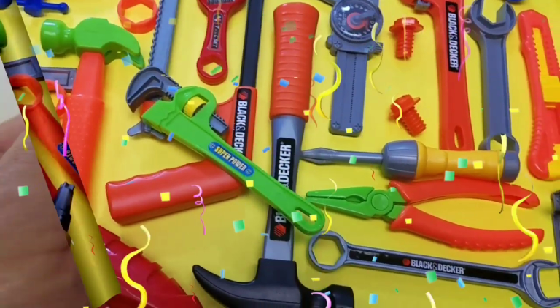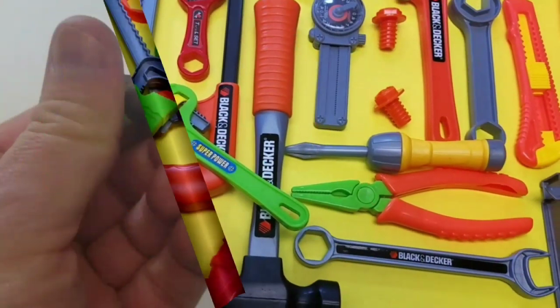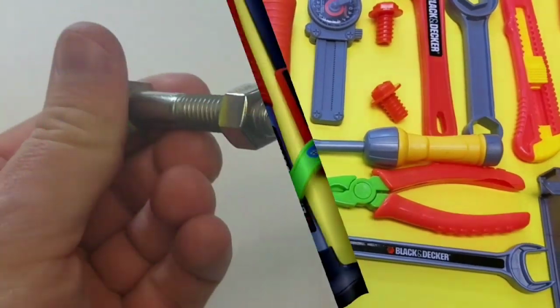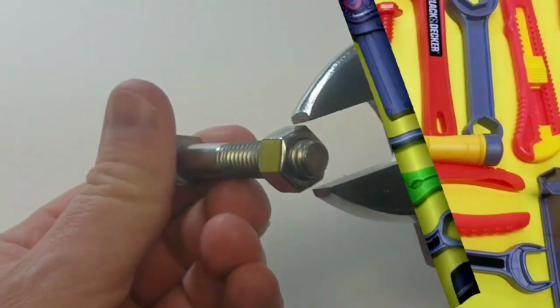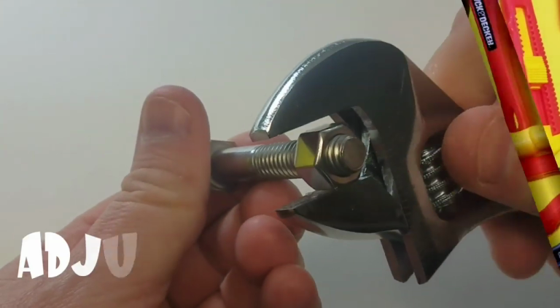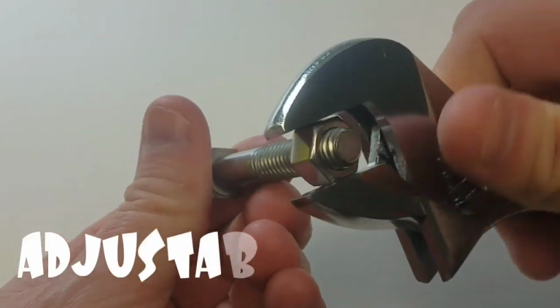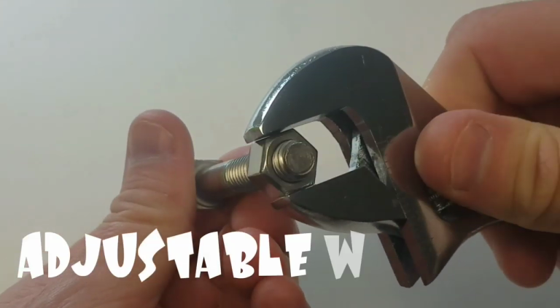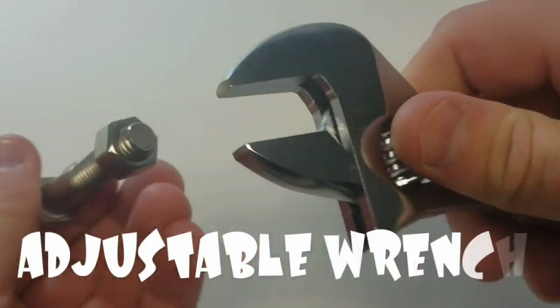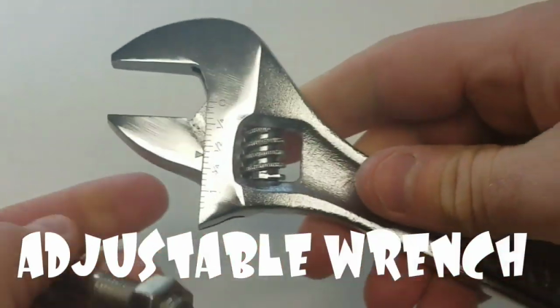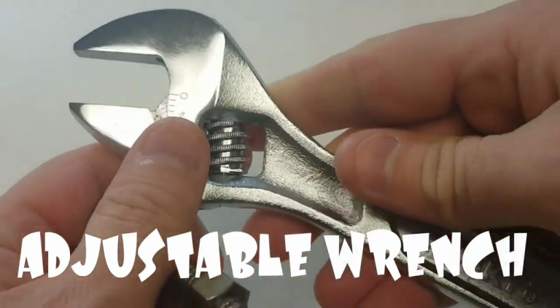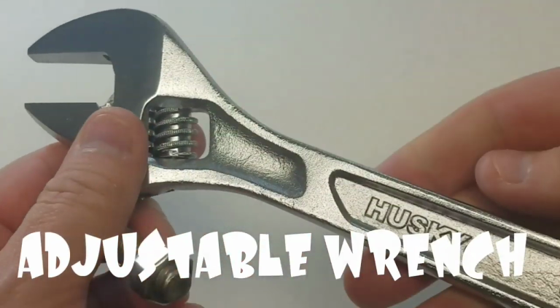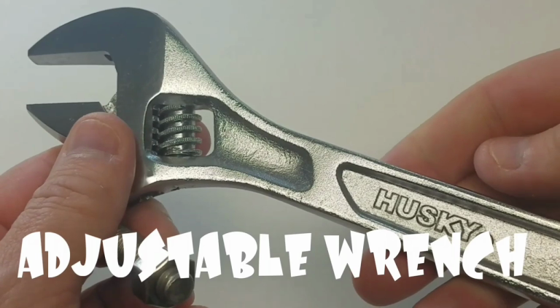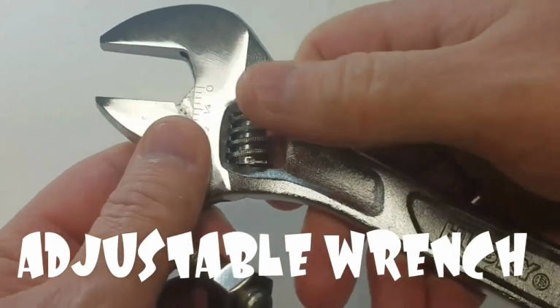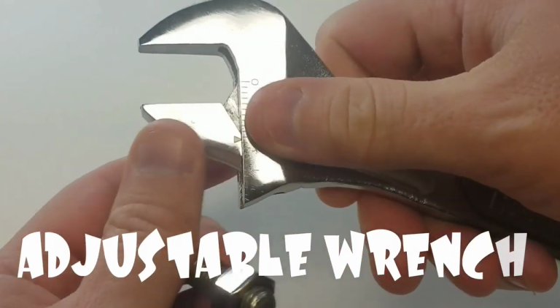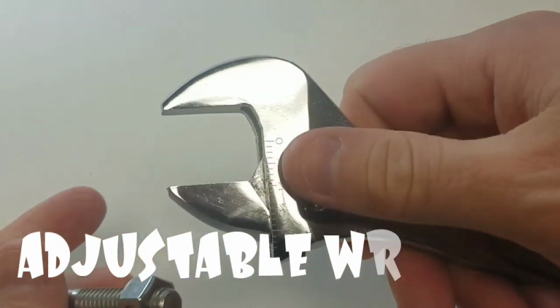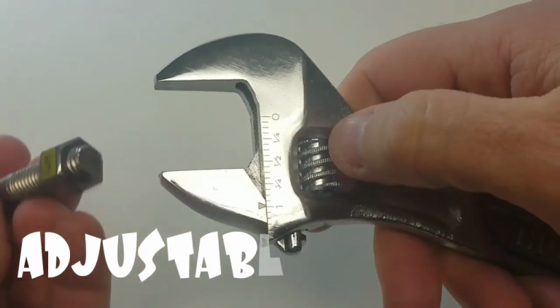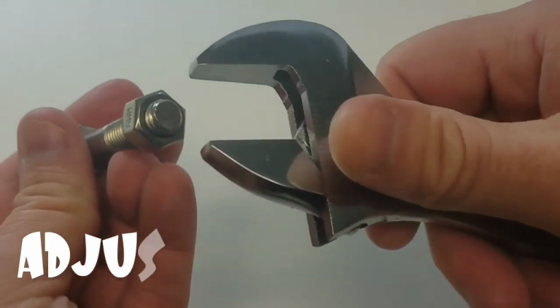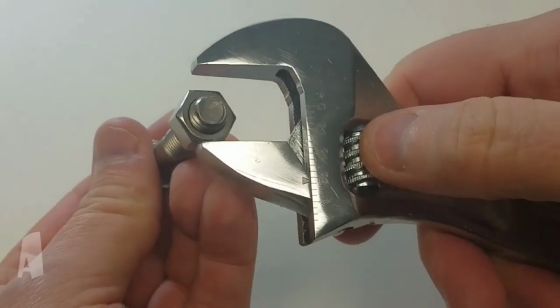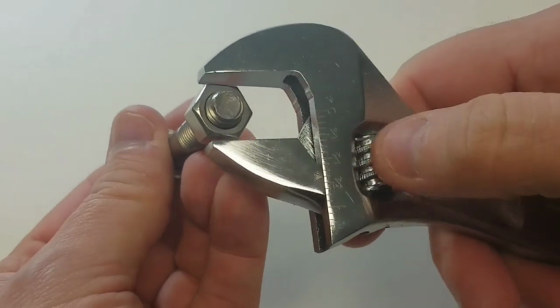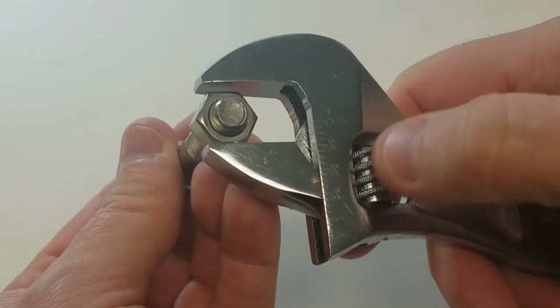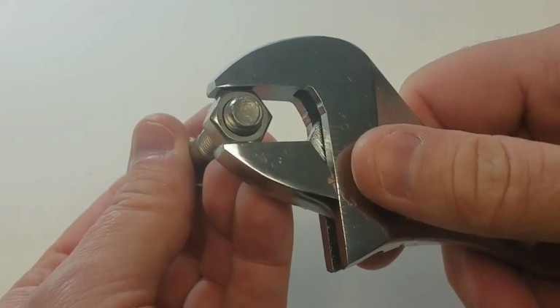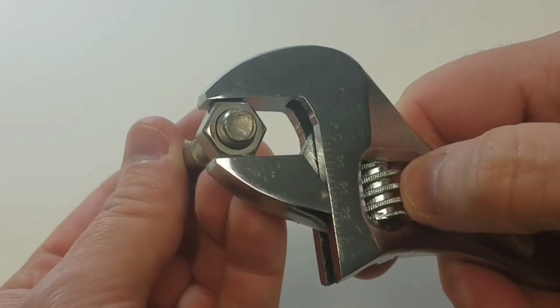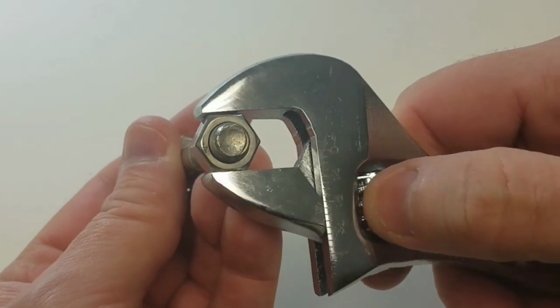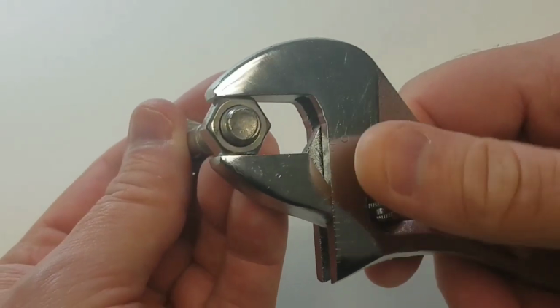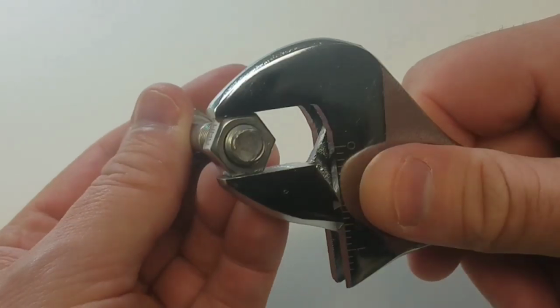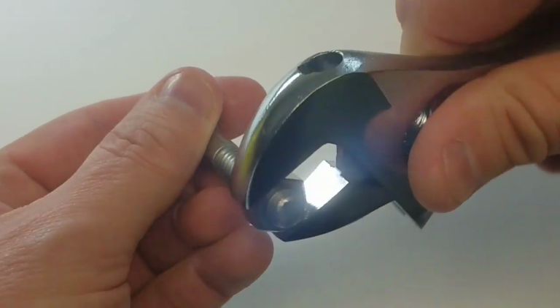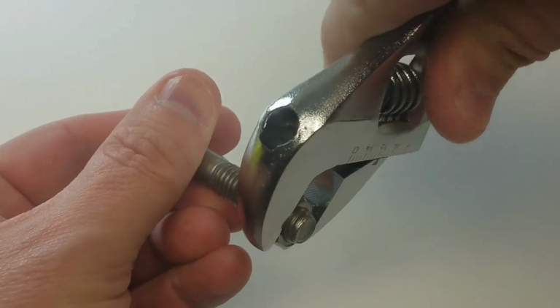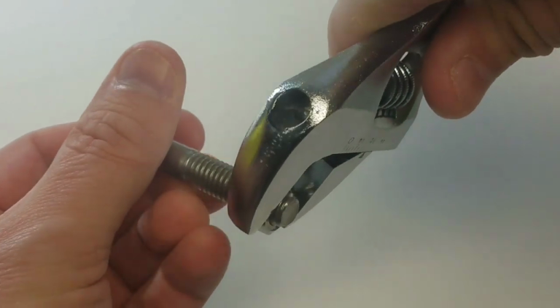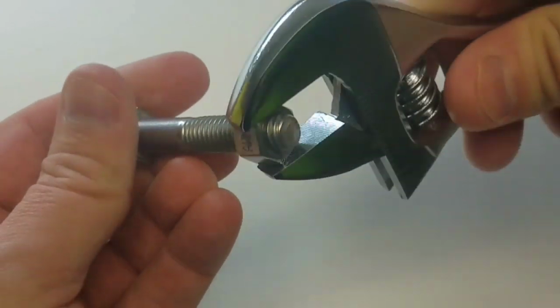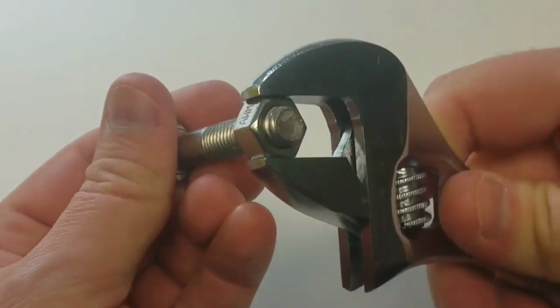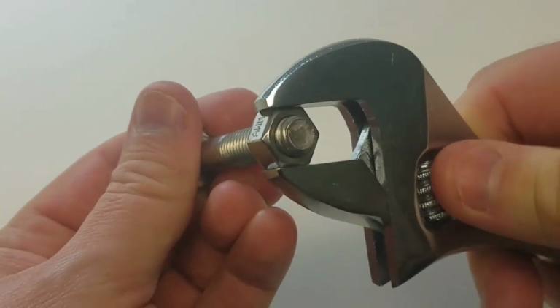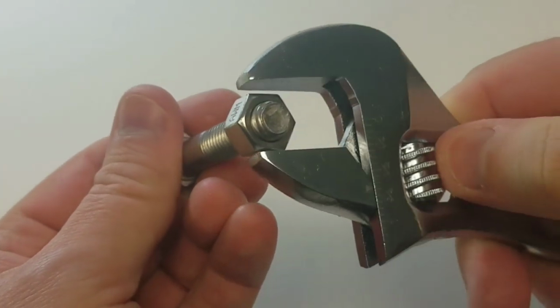All right, here we go, we got another one. Adjustable wrench — how does that work? Oh, you twist that little dial and you can fit it to the size of the lug nut. That is cool.